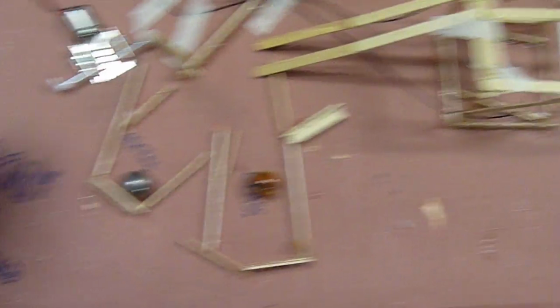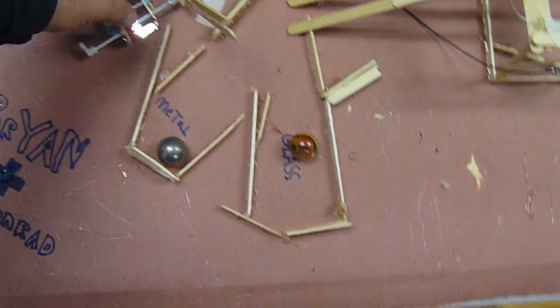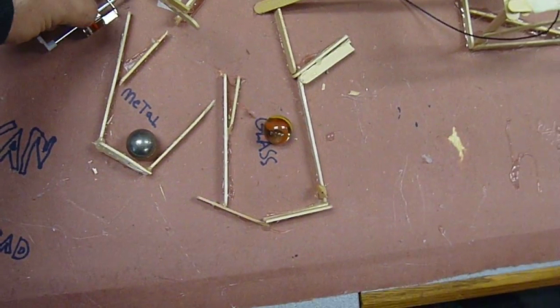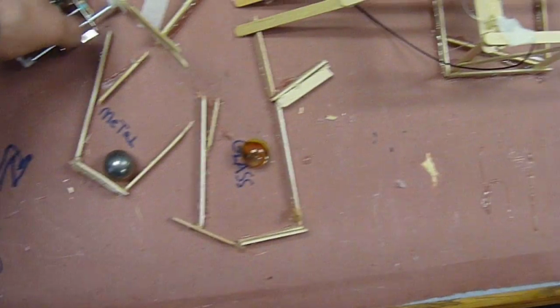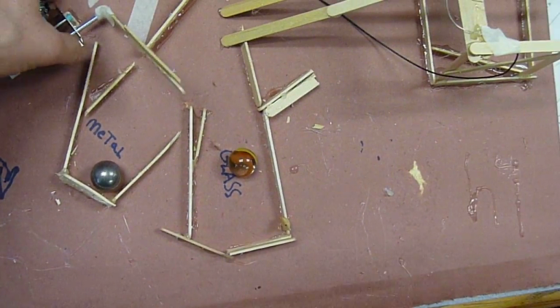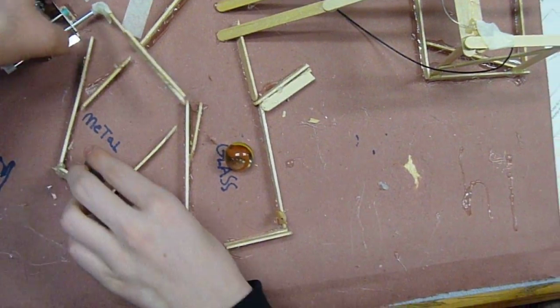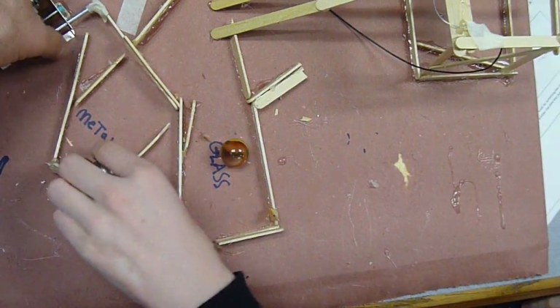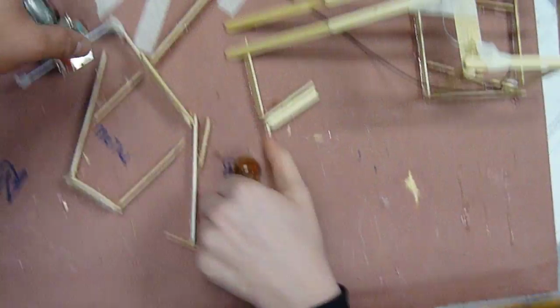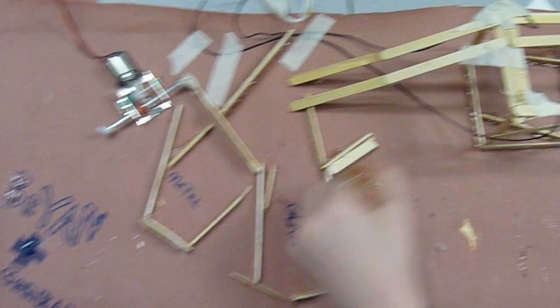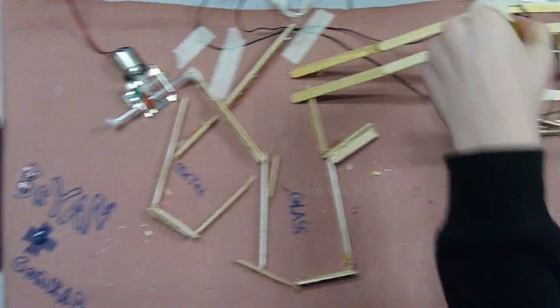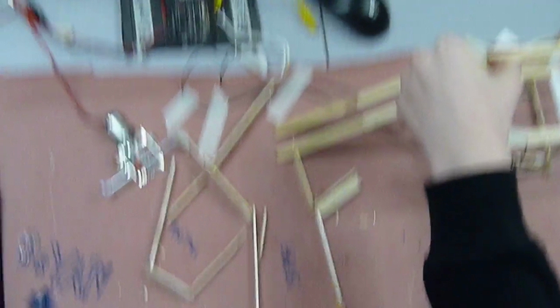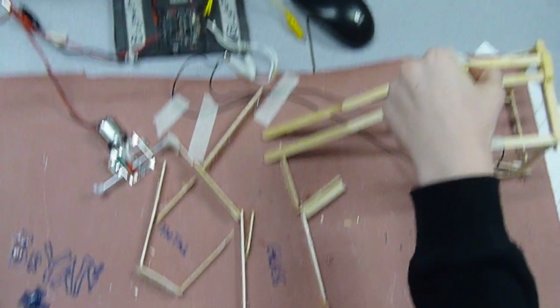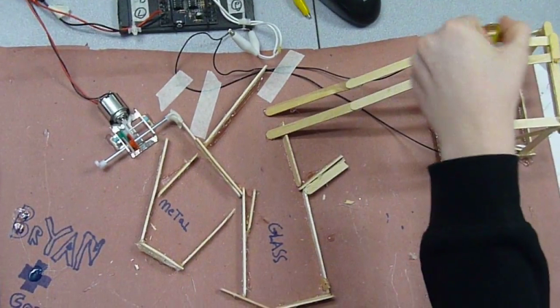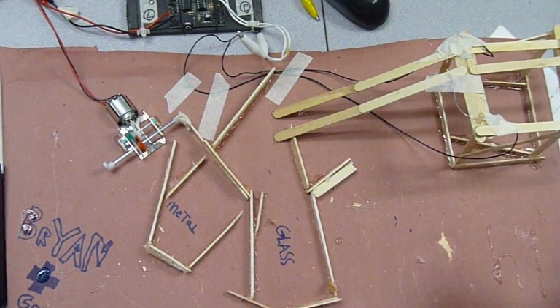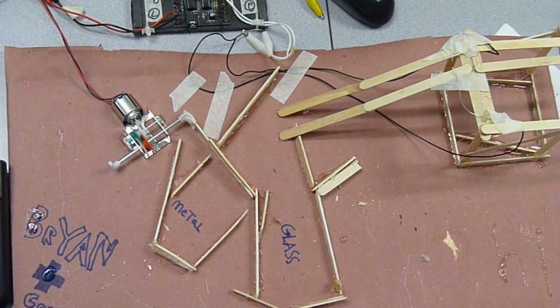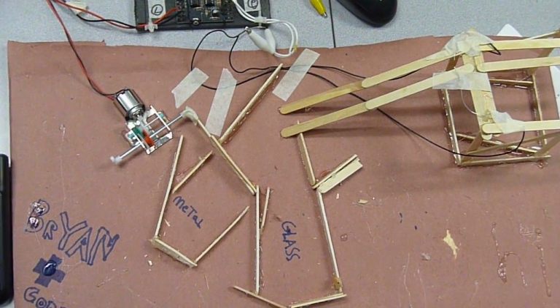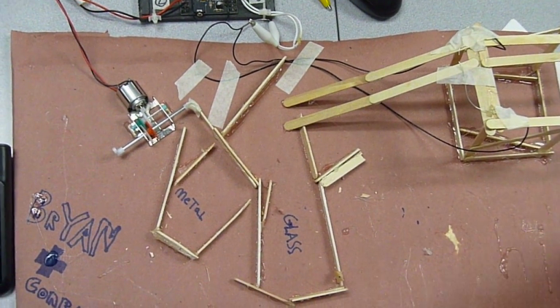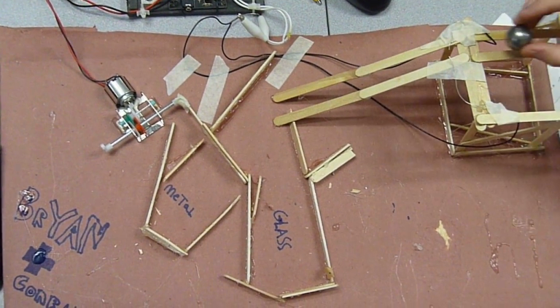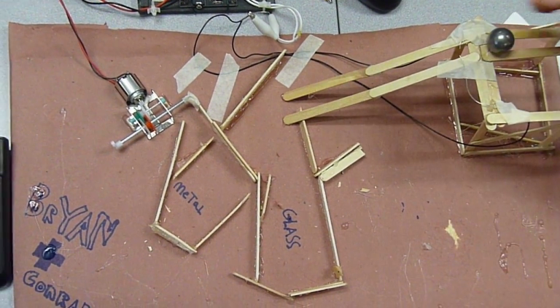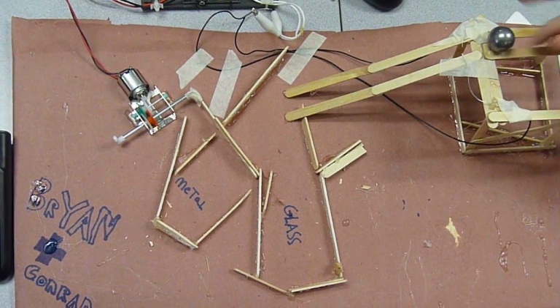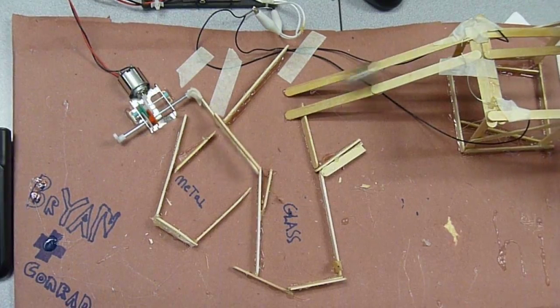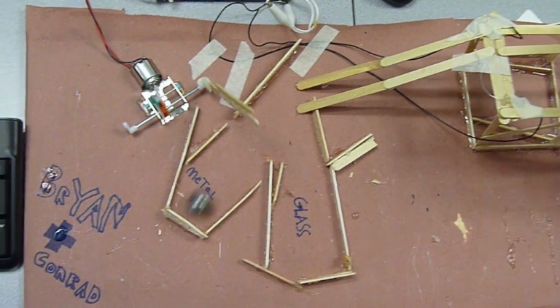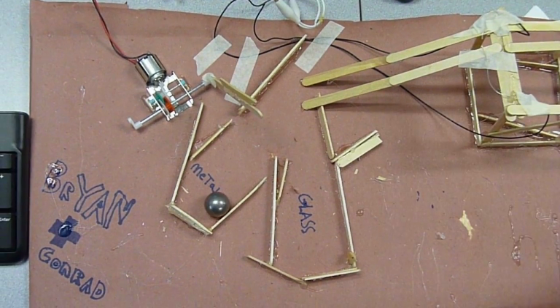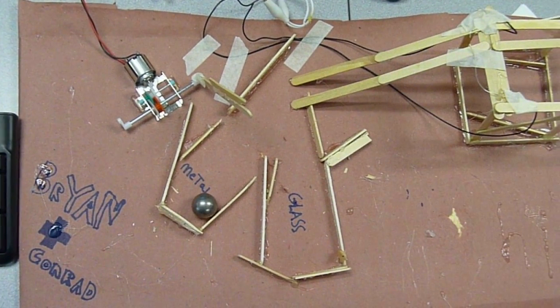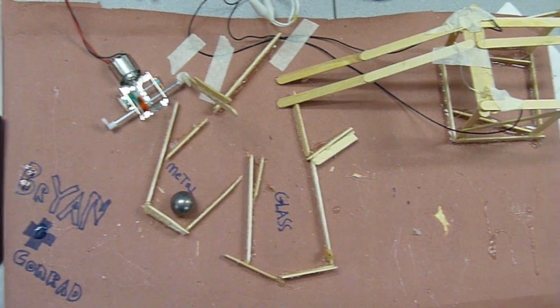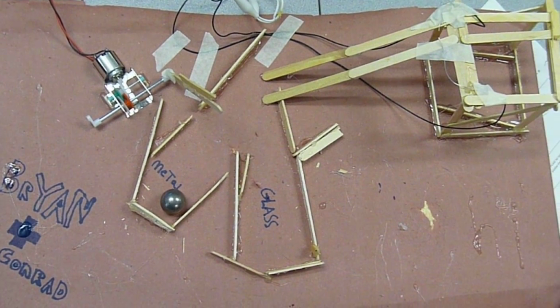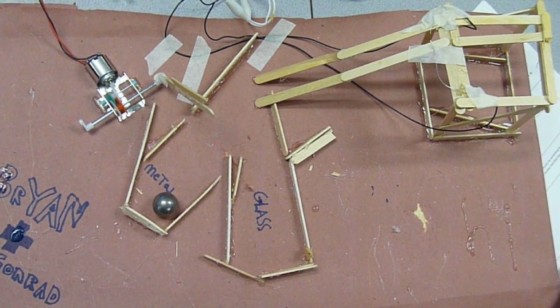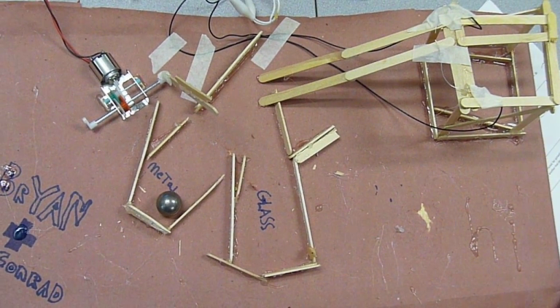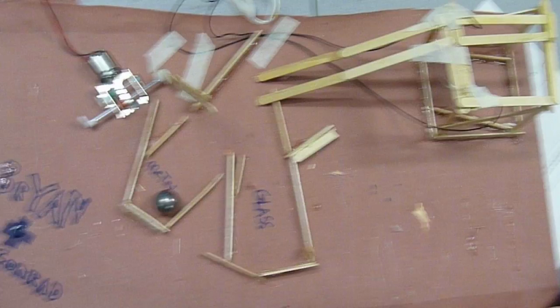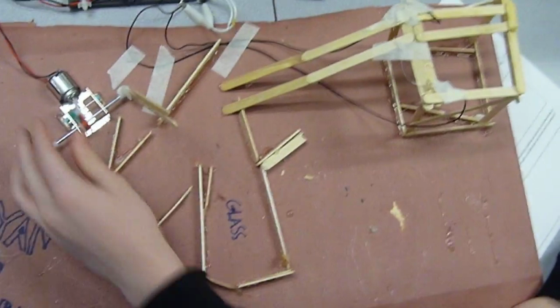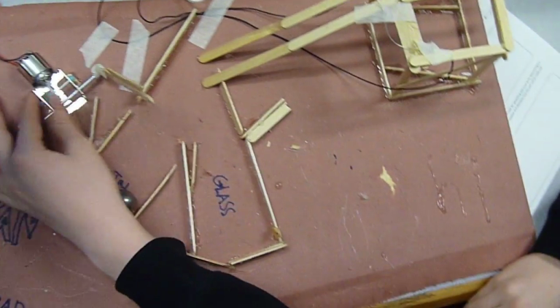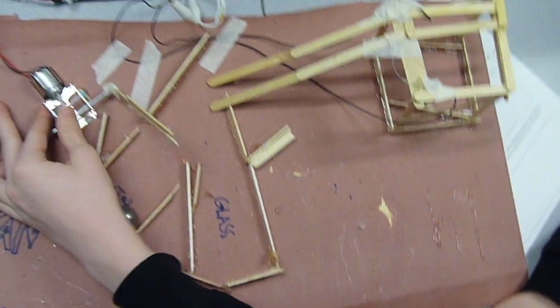Reset it, and do it one more time. Do the steel one first. Don't choke, don't choke. Good. And the glass — we've got to reset it.